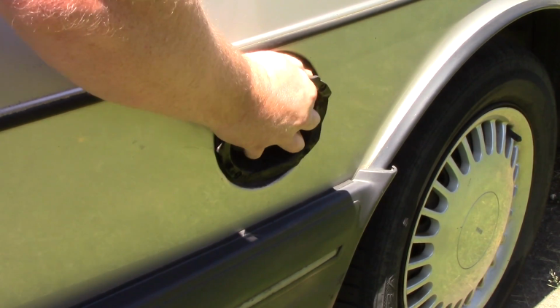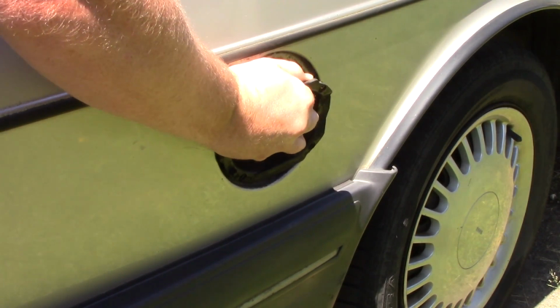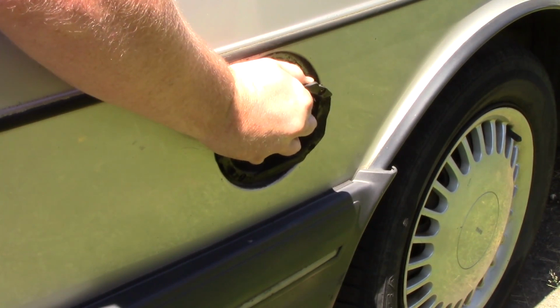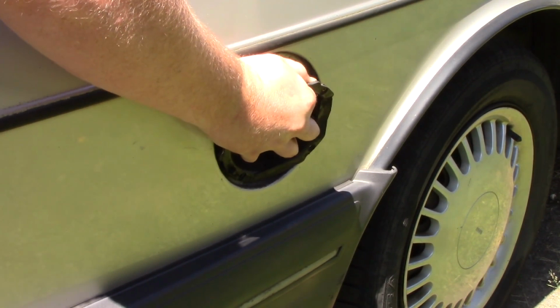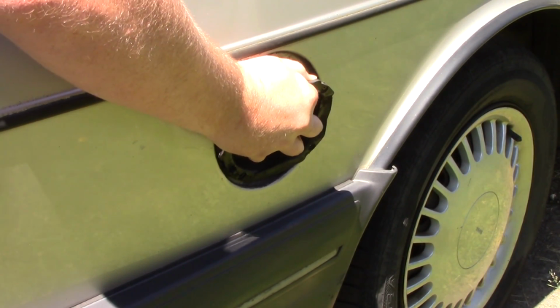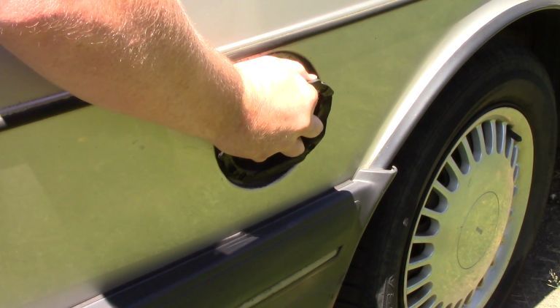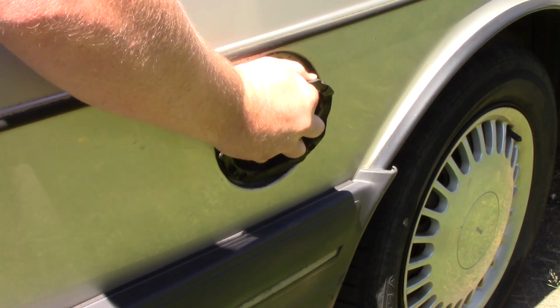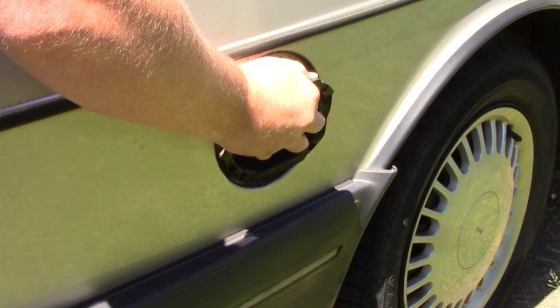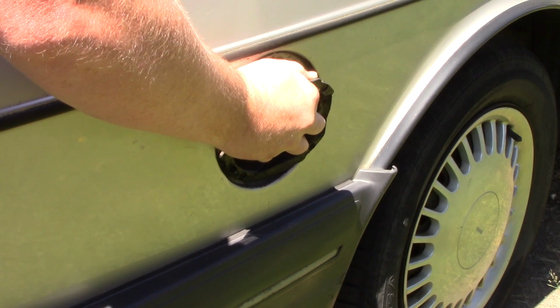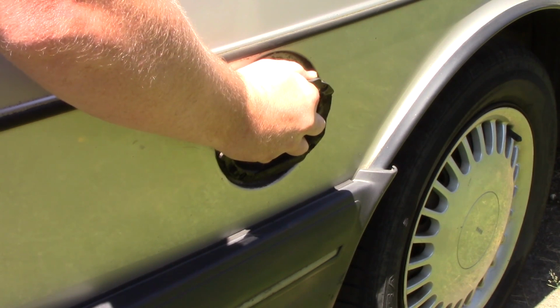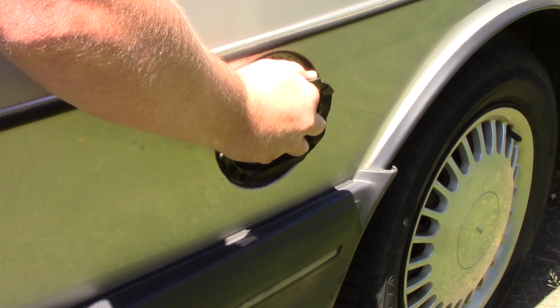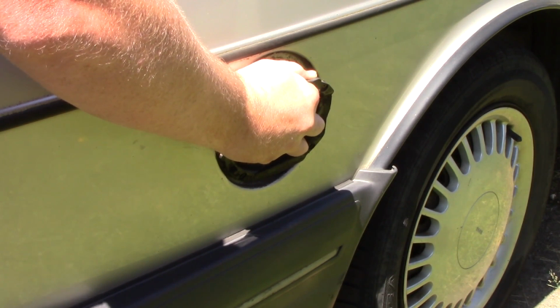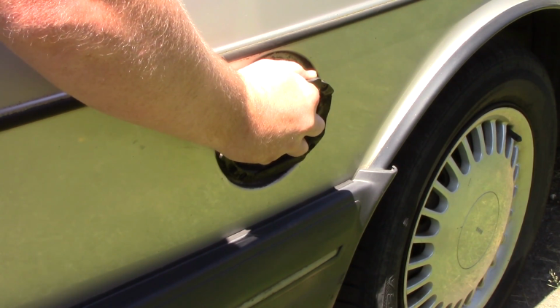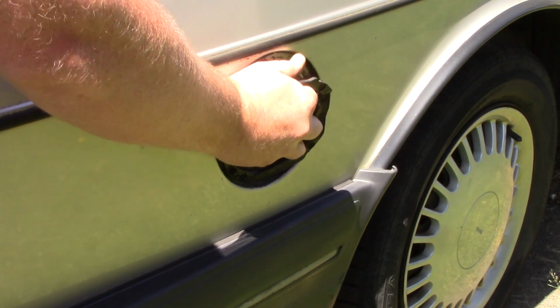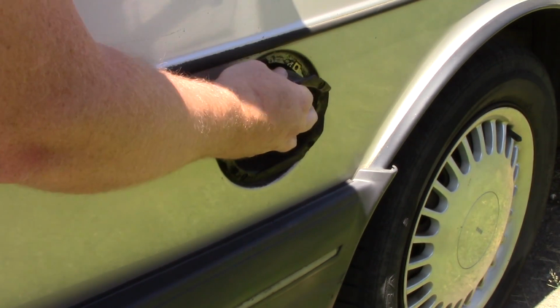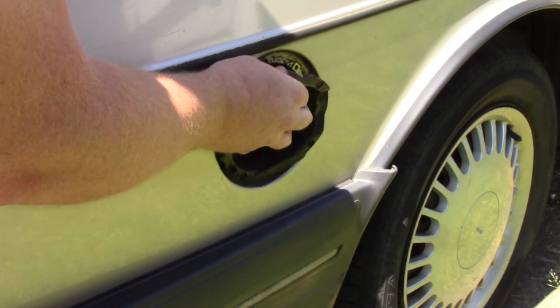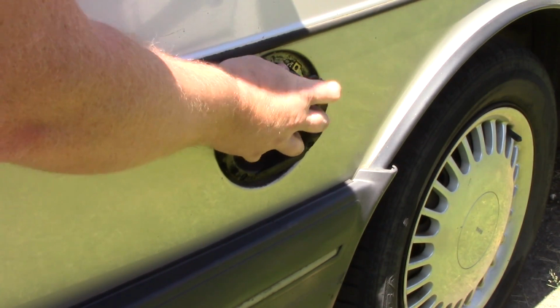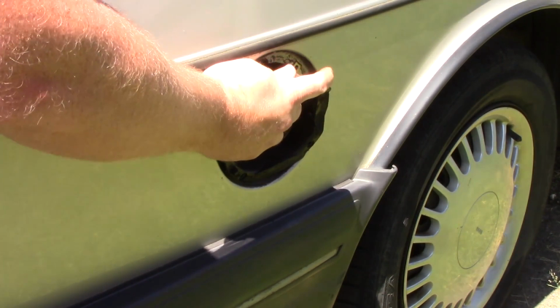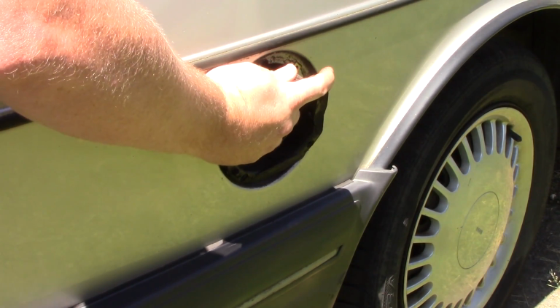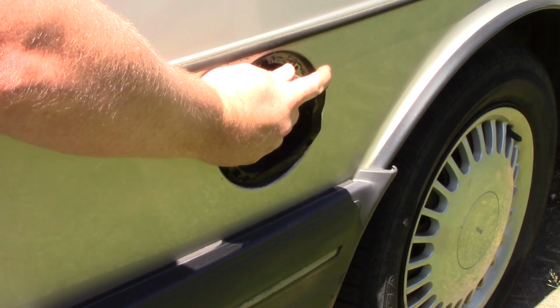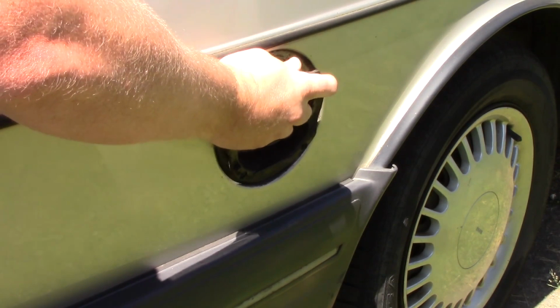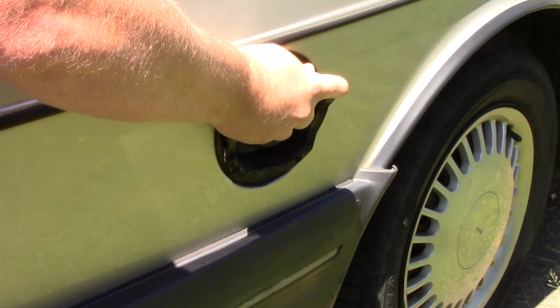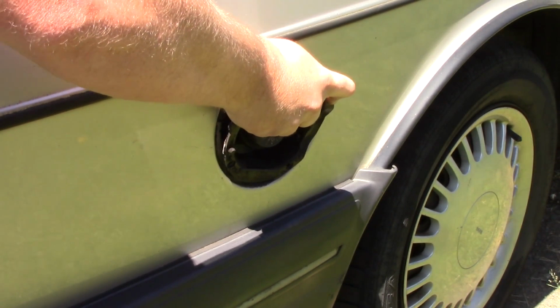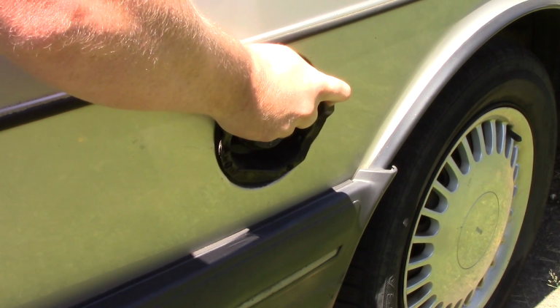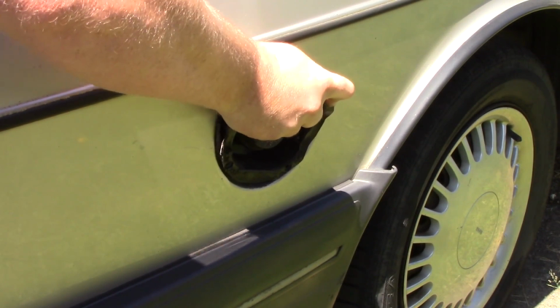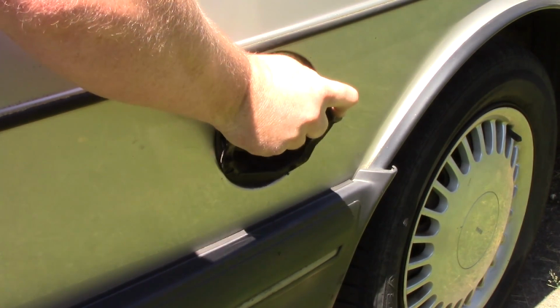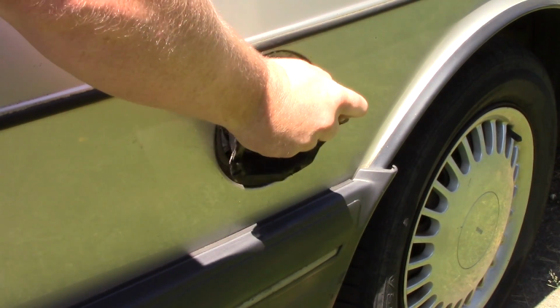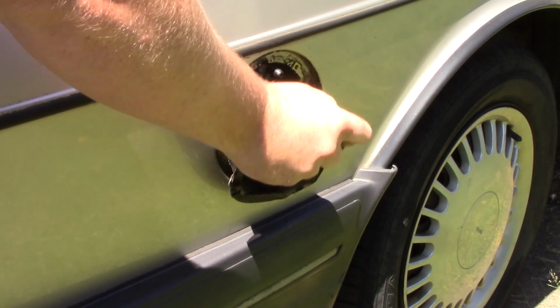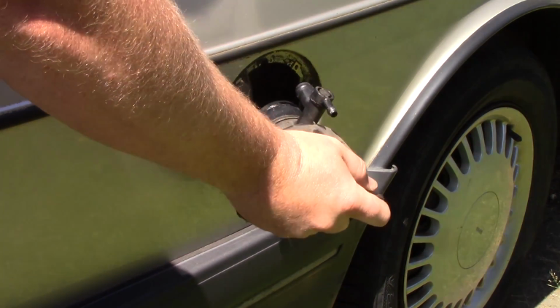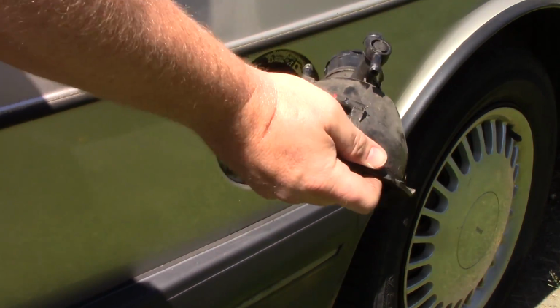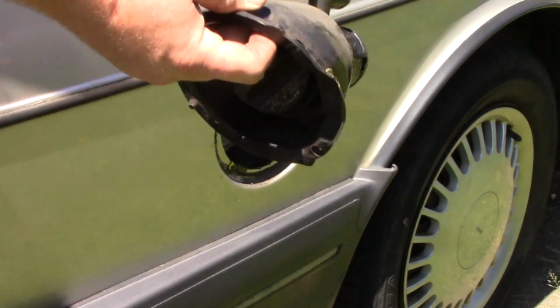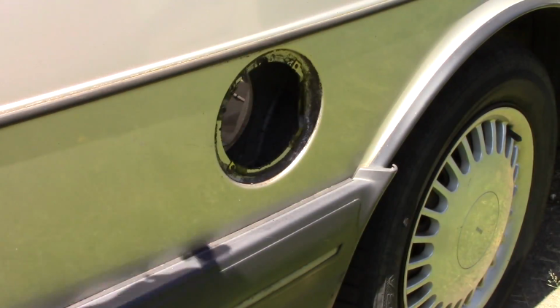Now it is just a matter of getting it out of the hole. It doesn't come out easily, but if you just tilt the top towards you, there's a small nub at the top that can be squeezed down through the hole and it will pop through. Once that part is out, the rest of it will come out very easily.